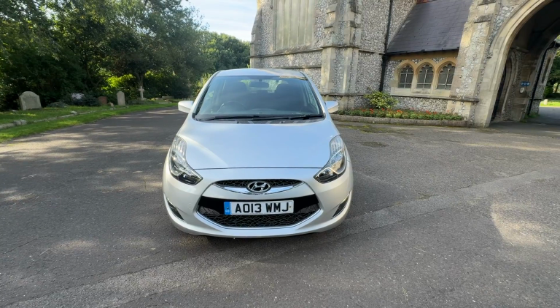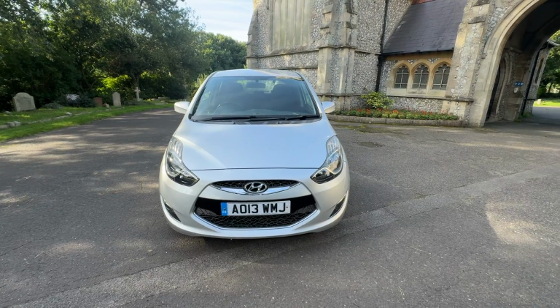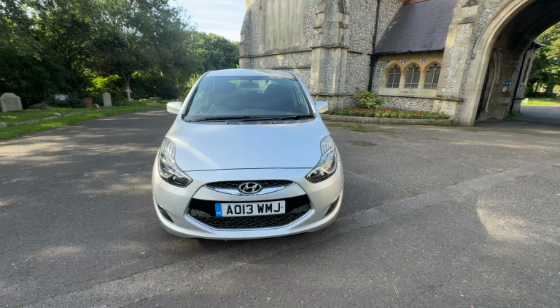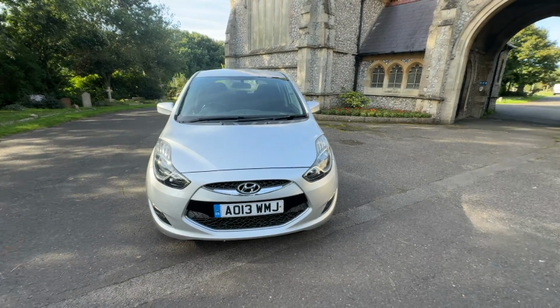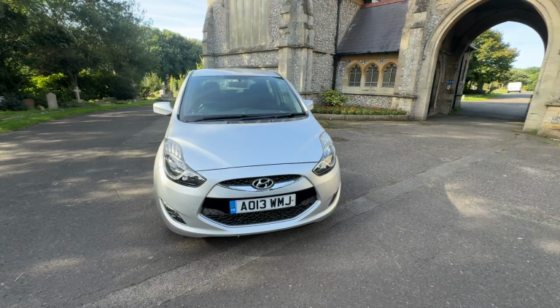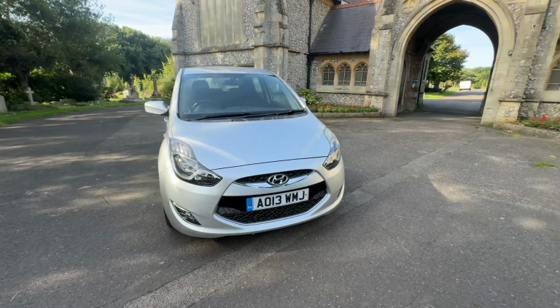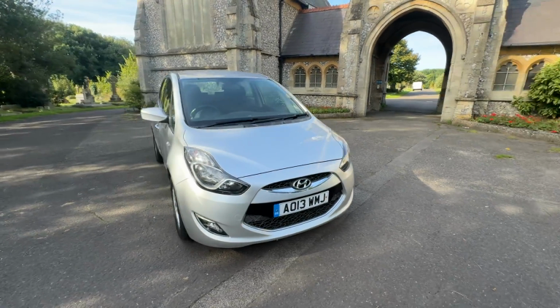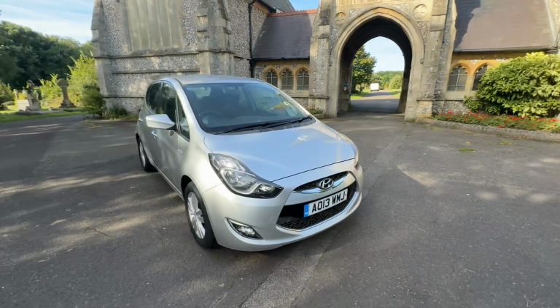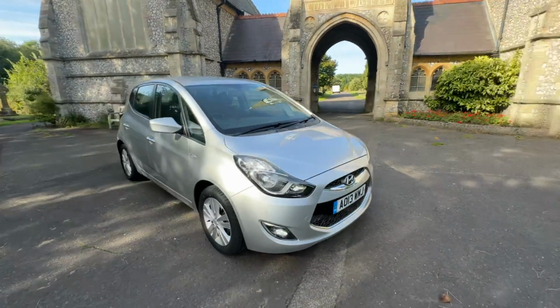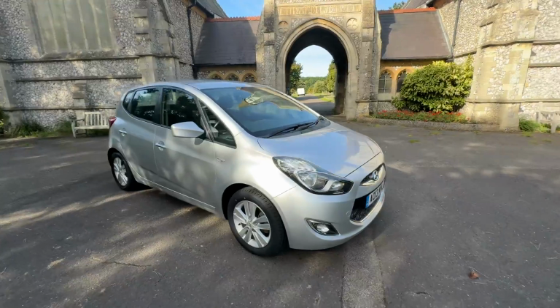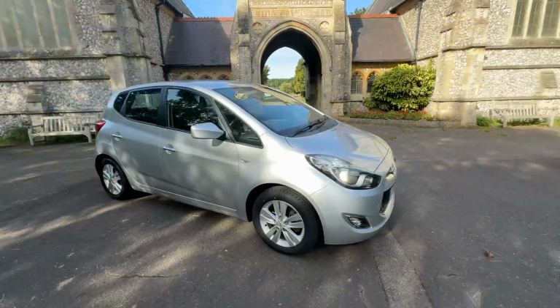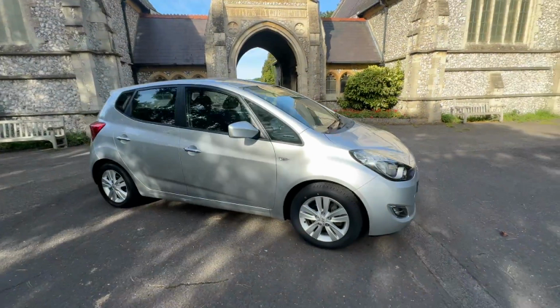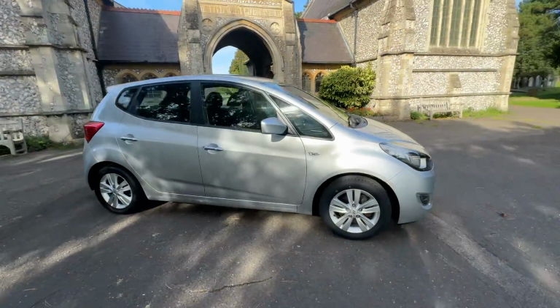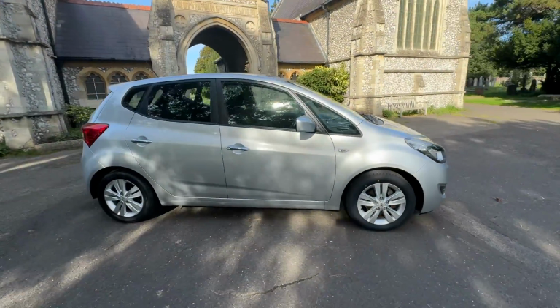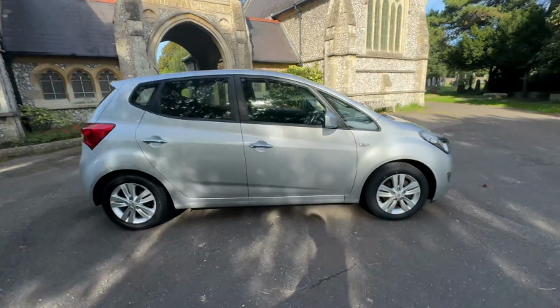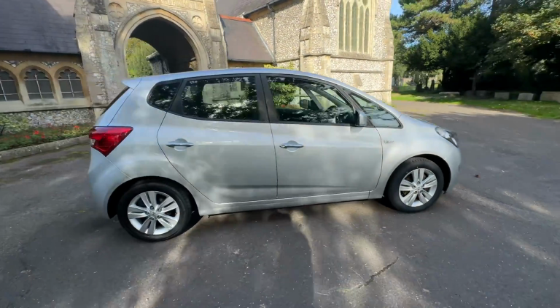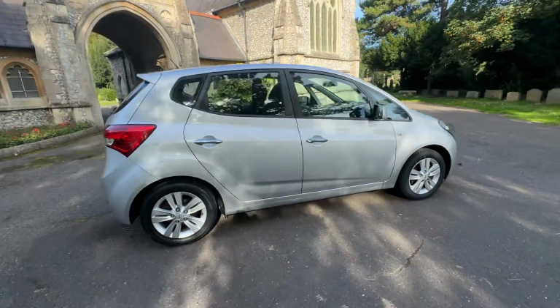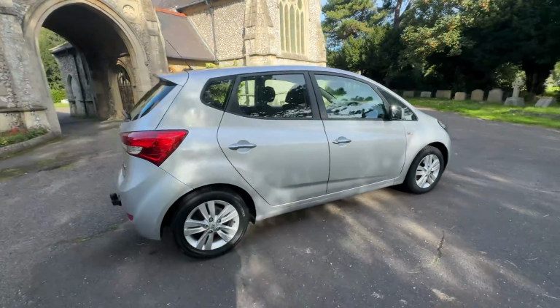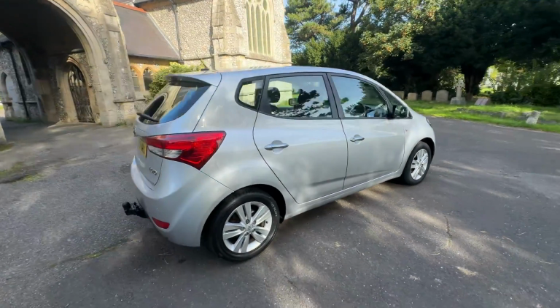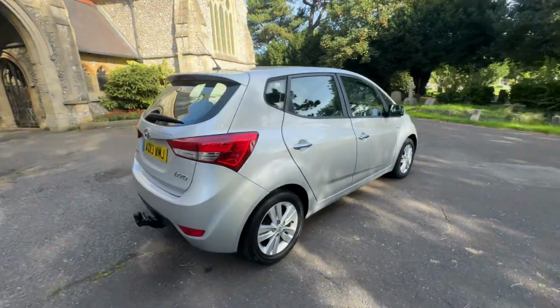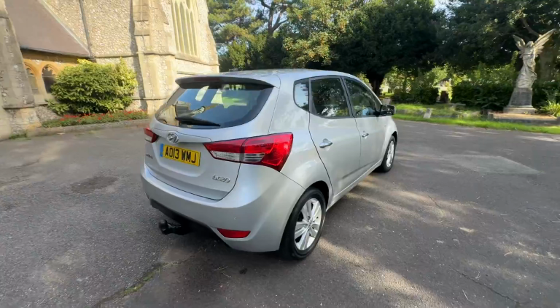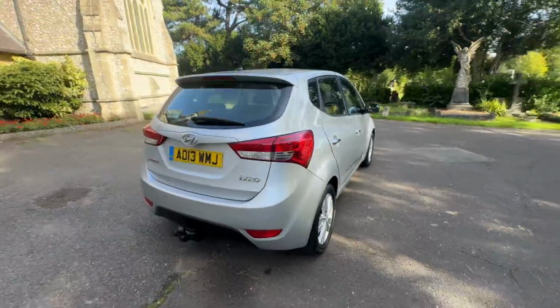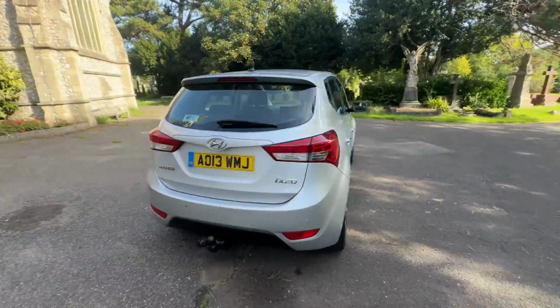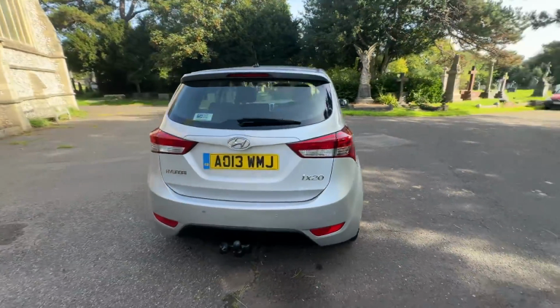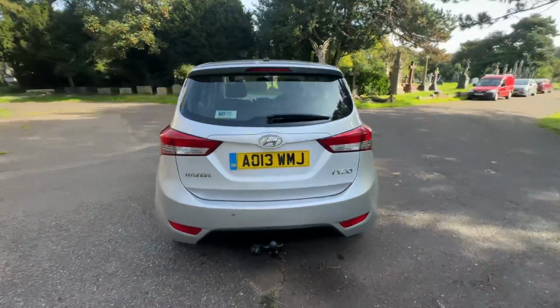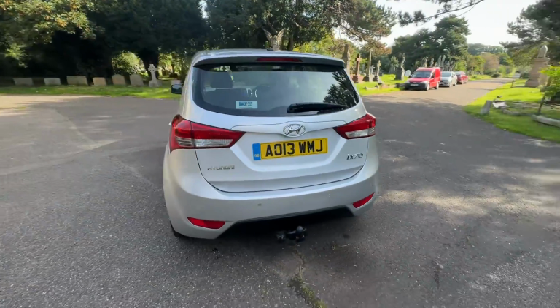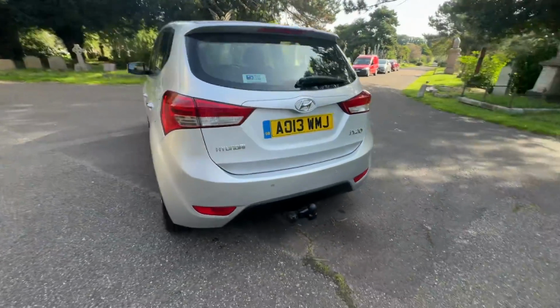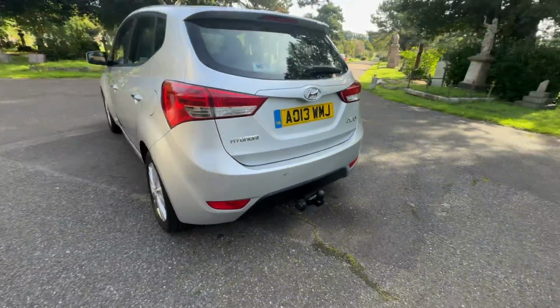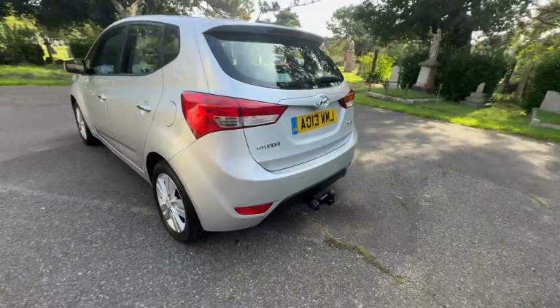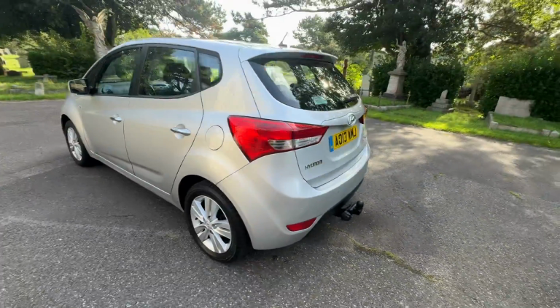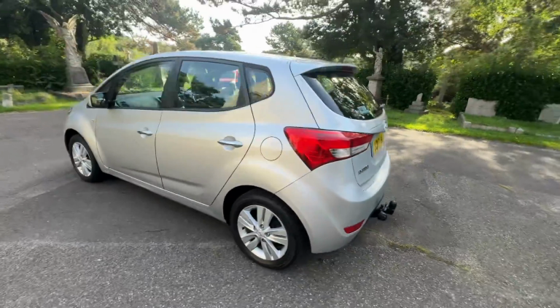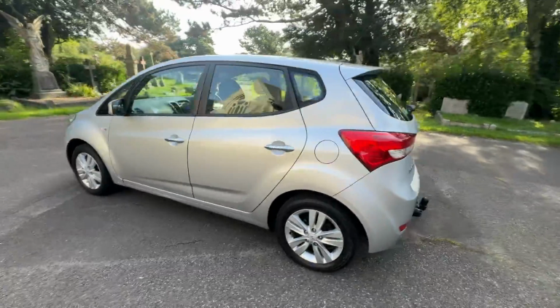Here we have a cracking example of a 2013 Hyundai iX20, finished in silver with black and grey cloth interior. It's a two-owner from new, doing just over 59,000 miles on a 2013. It has a tow bar with electrics at the back as well.